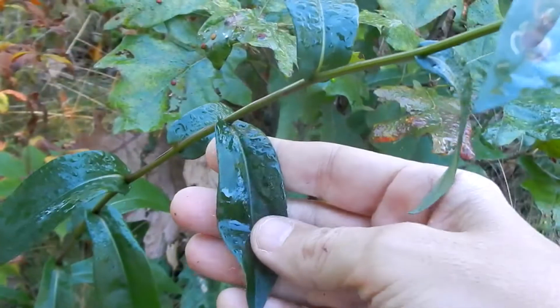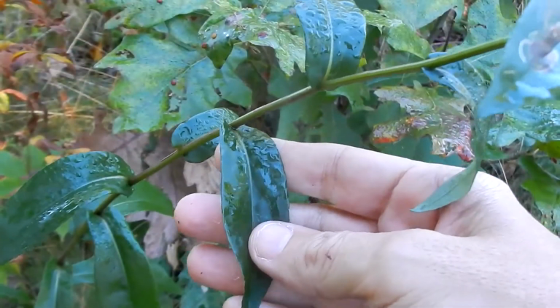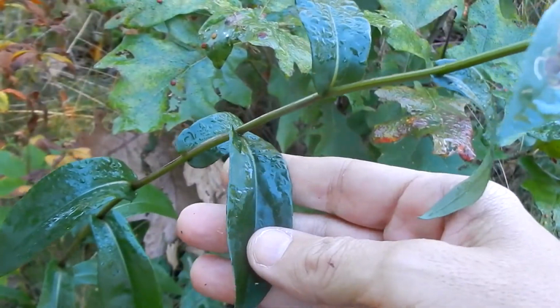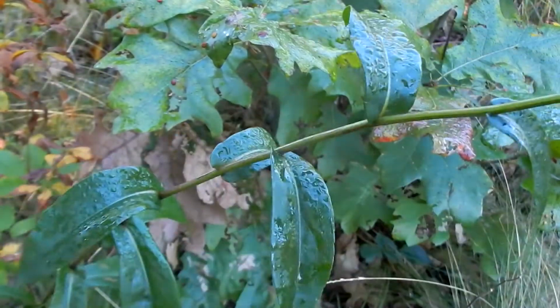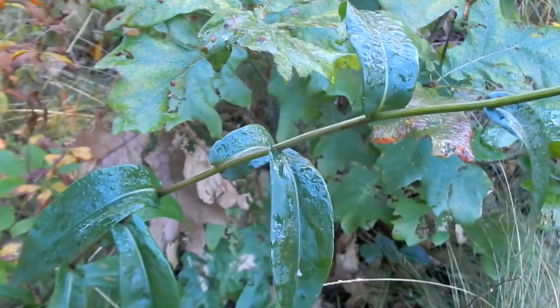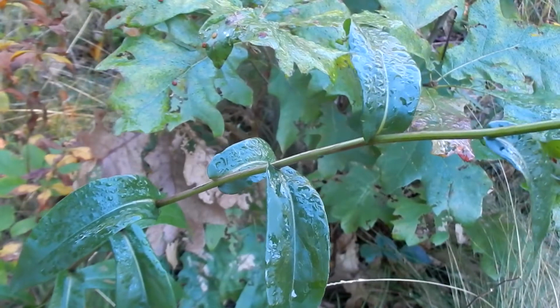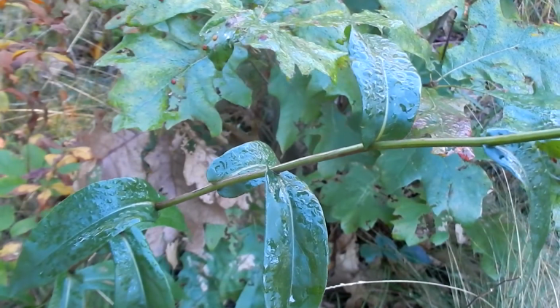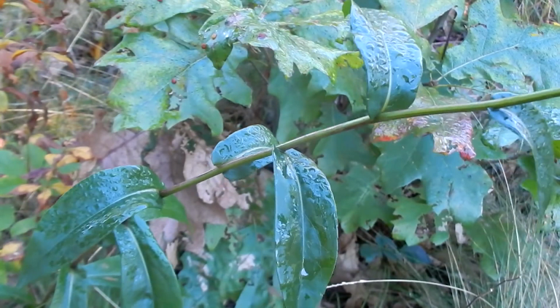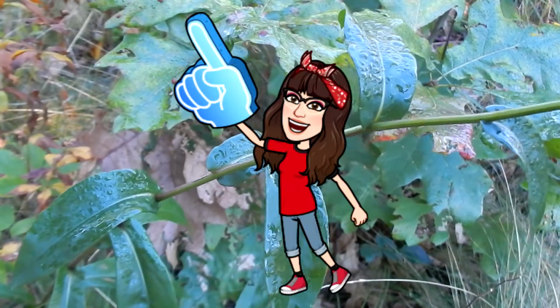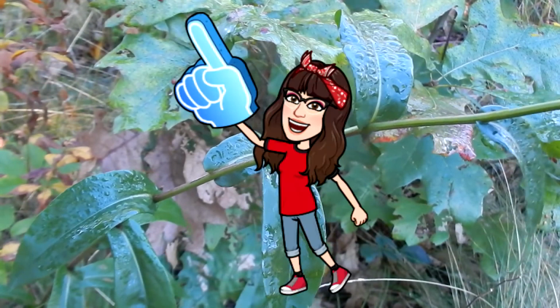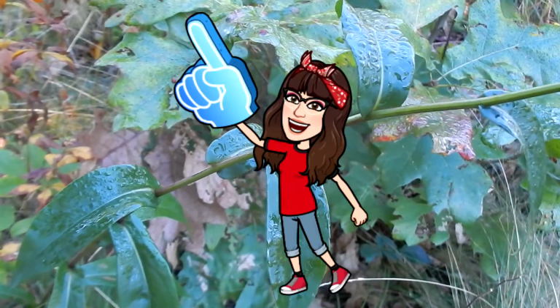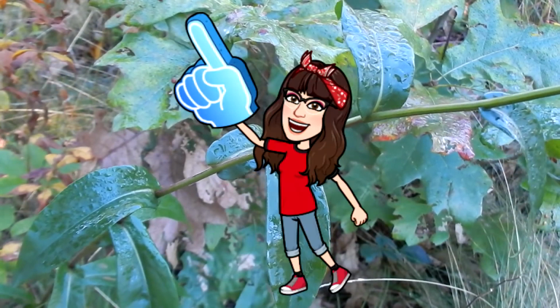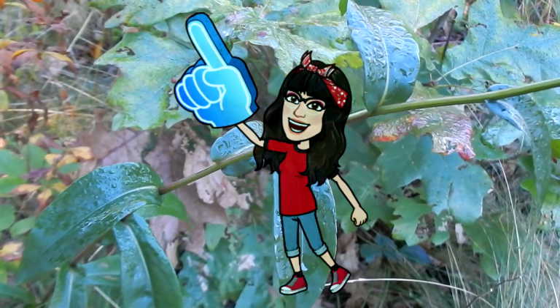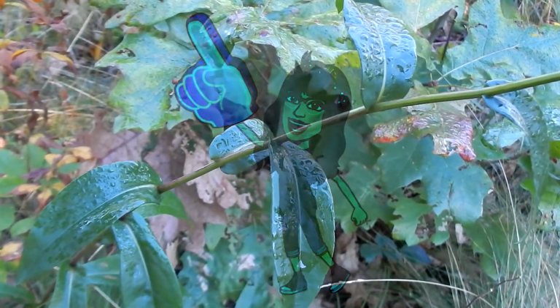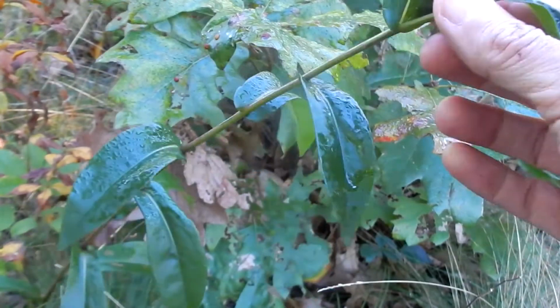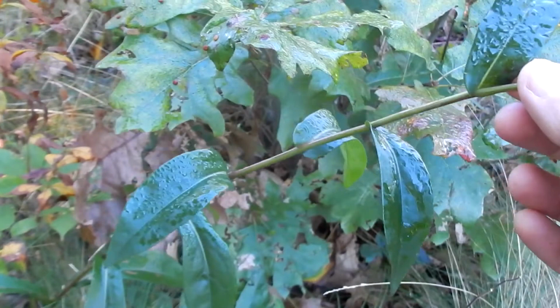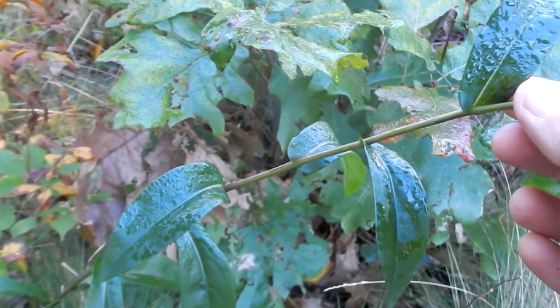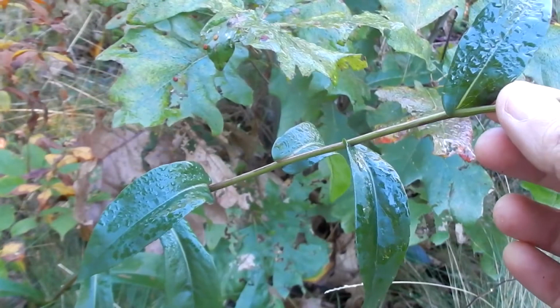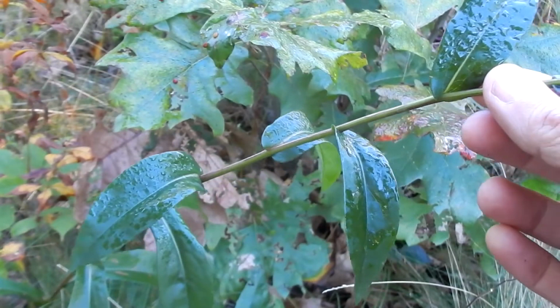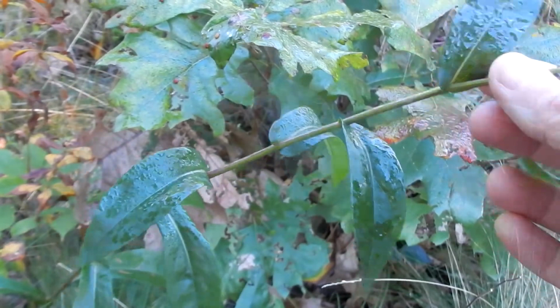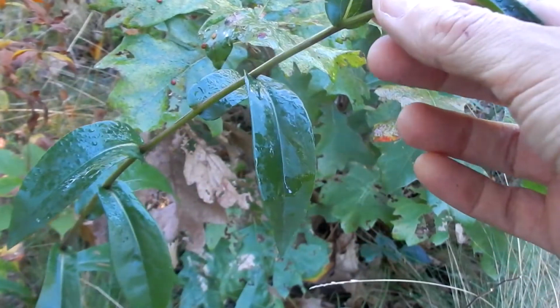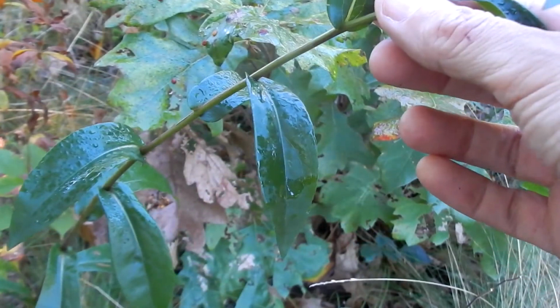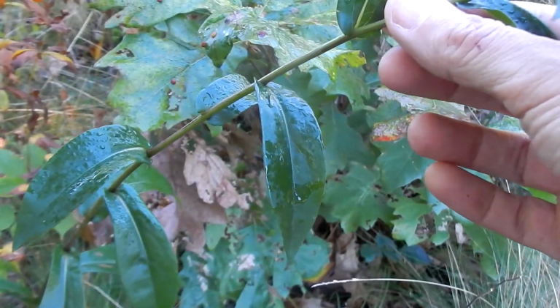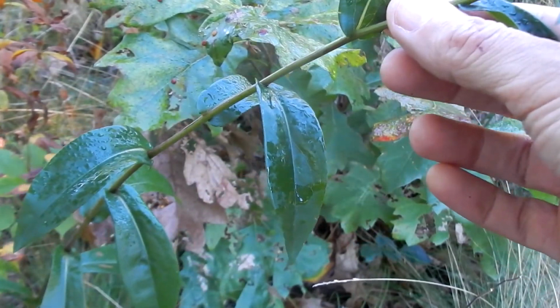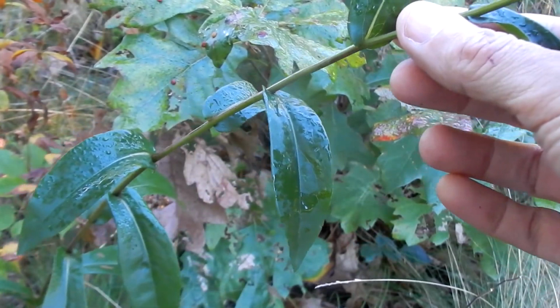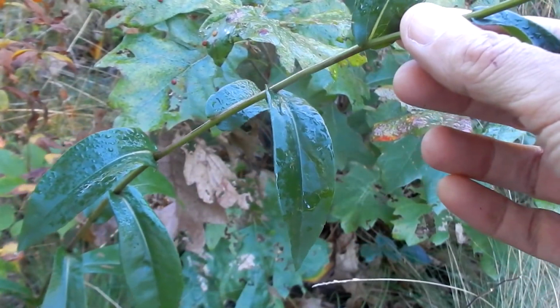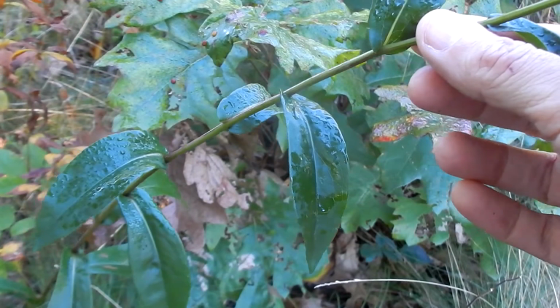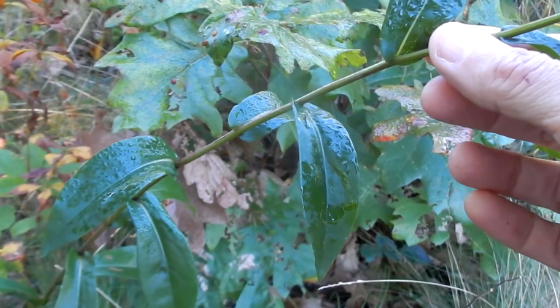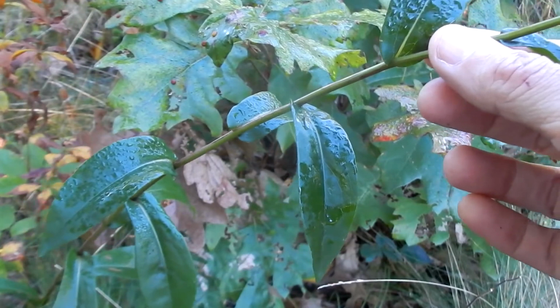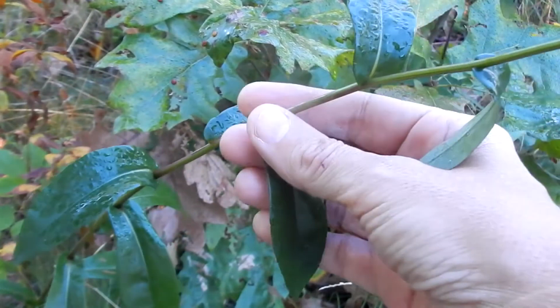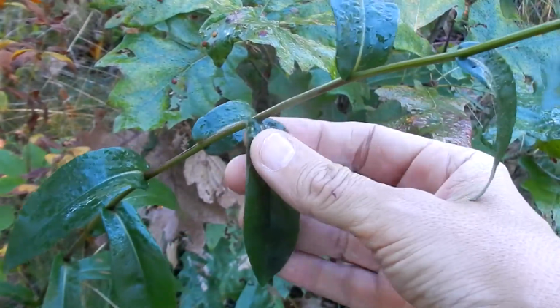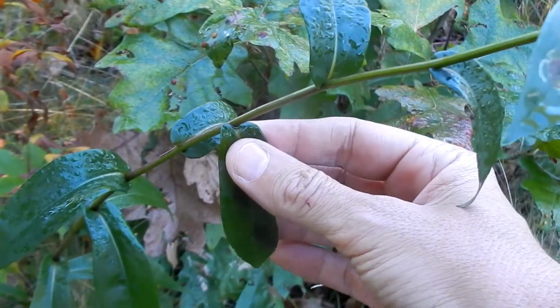Here are the leaves. They are dark green to a light green. They are thick and smooth. They are simple leaves. They are alternate leaves on the stem. They are two to four inches long by one and a quarter inches wide.